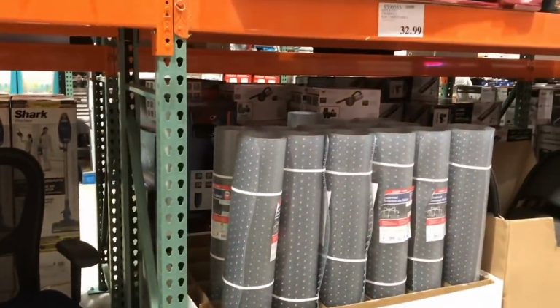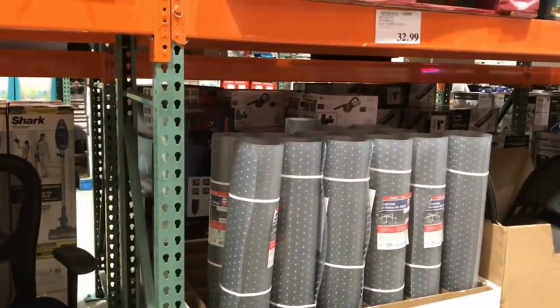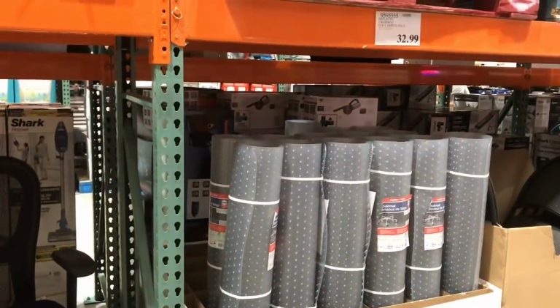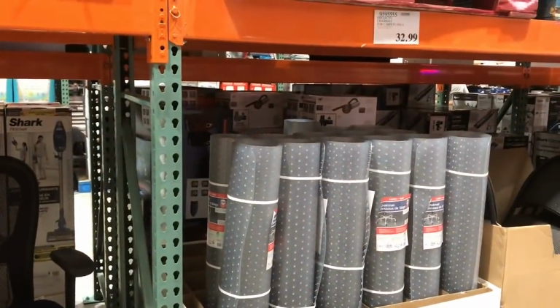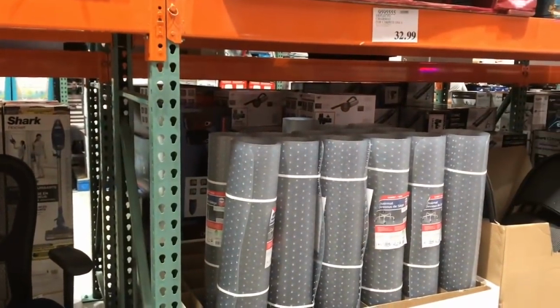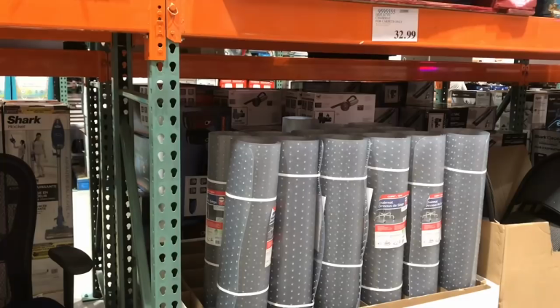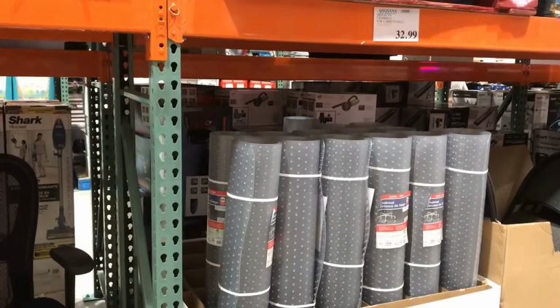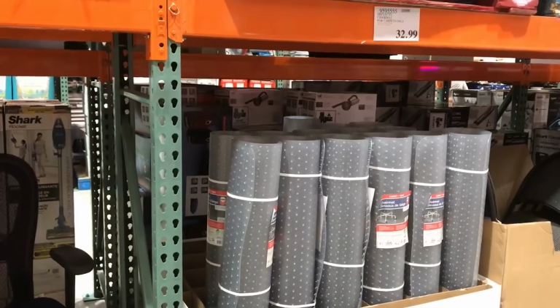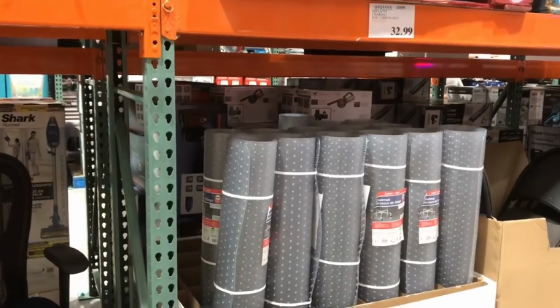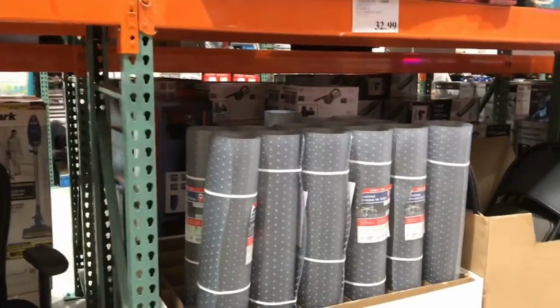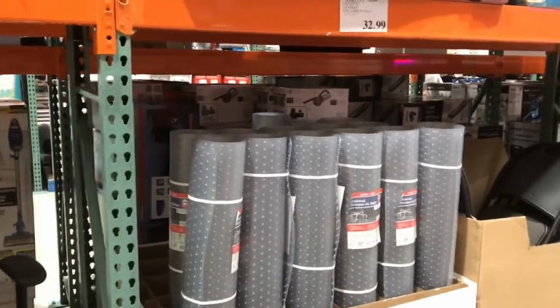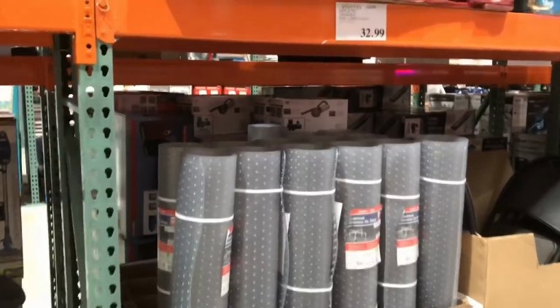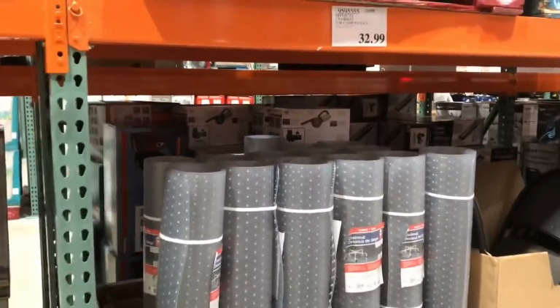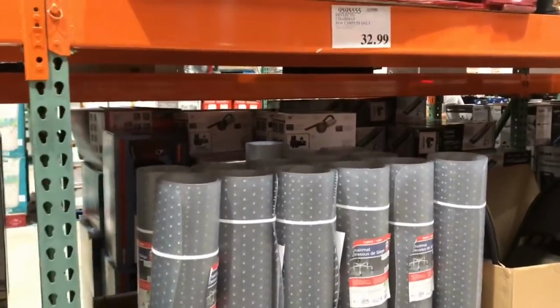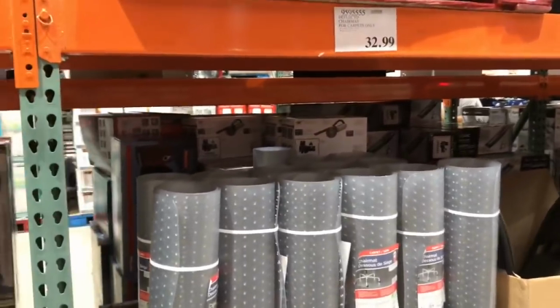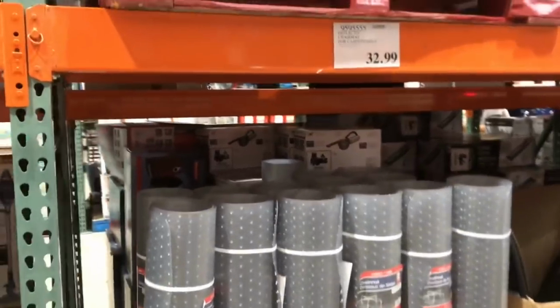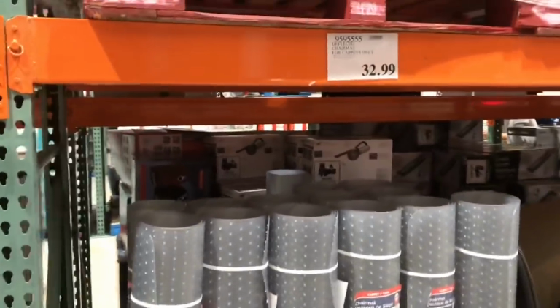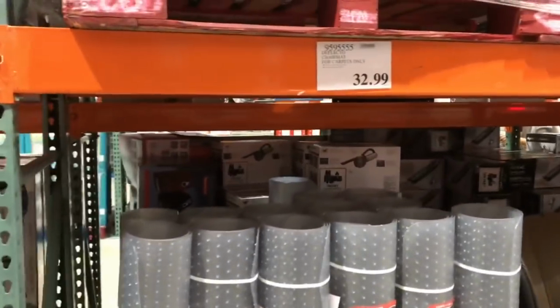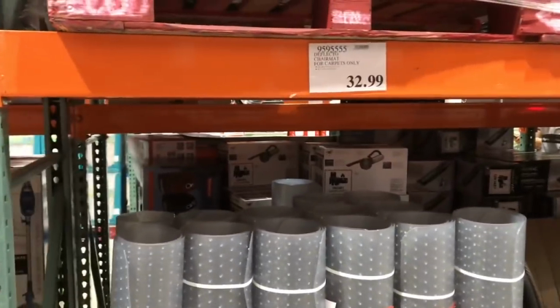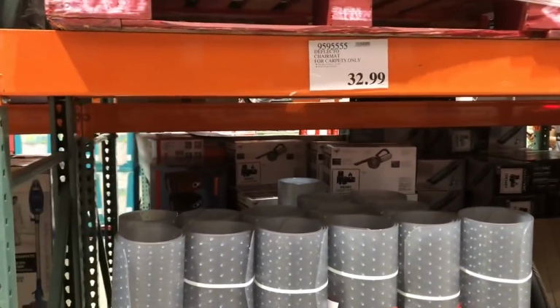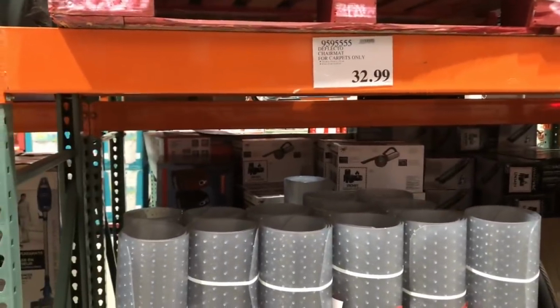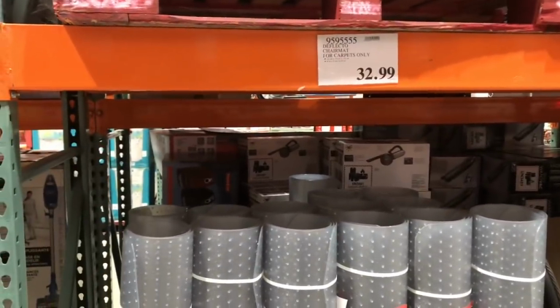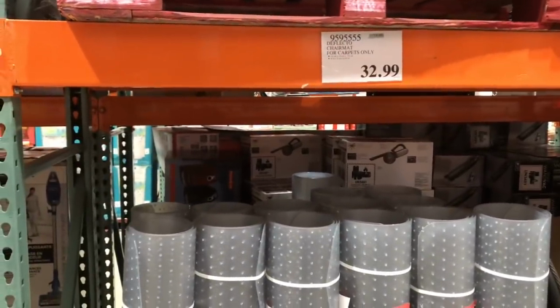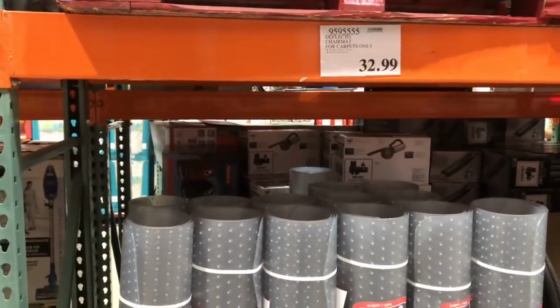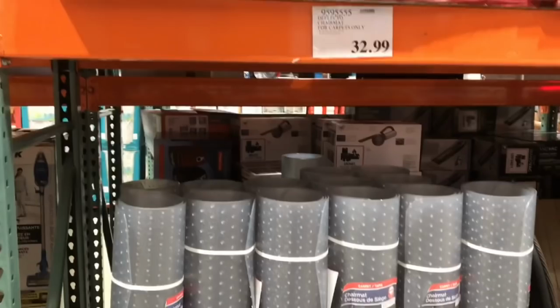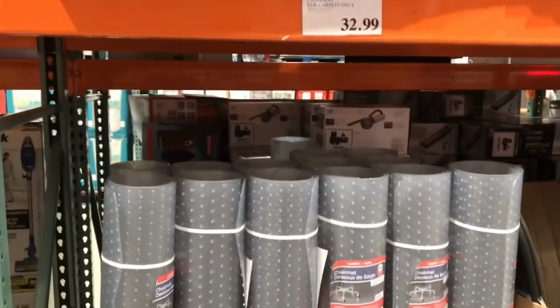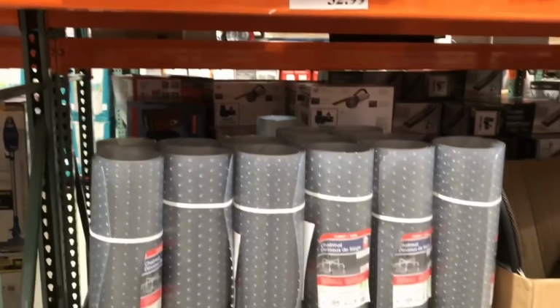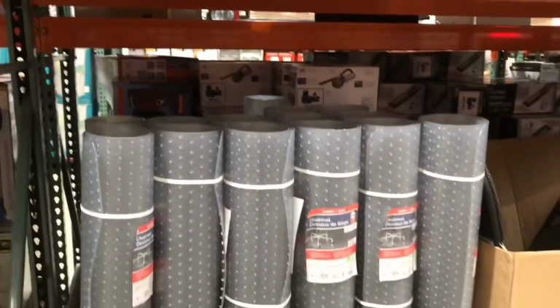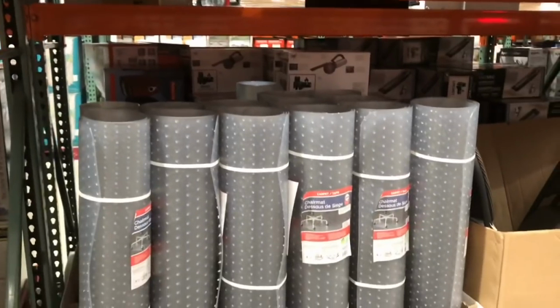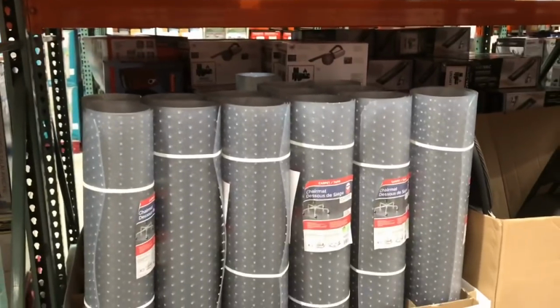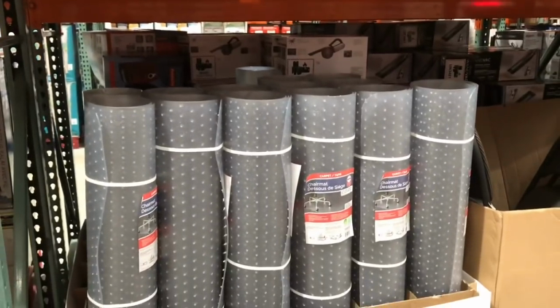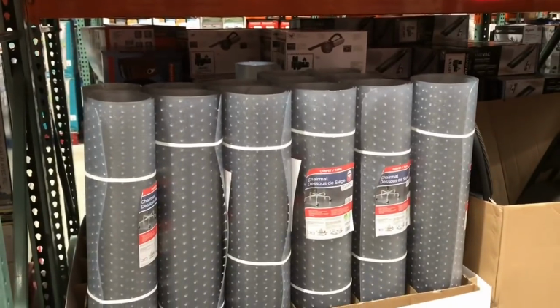I'm actually needing a new carpet cover for my desk area. I was looking at Ikea but I'm wondering if this one's better priced.